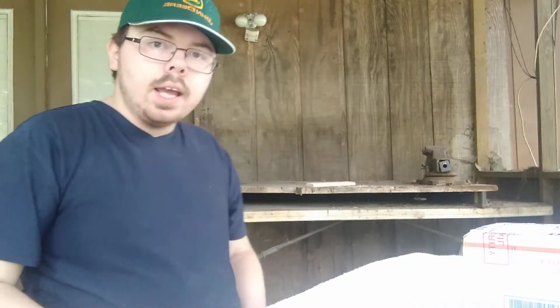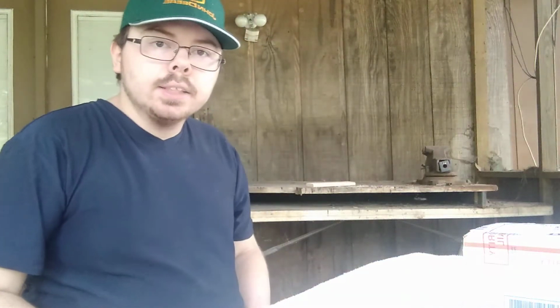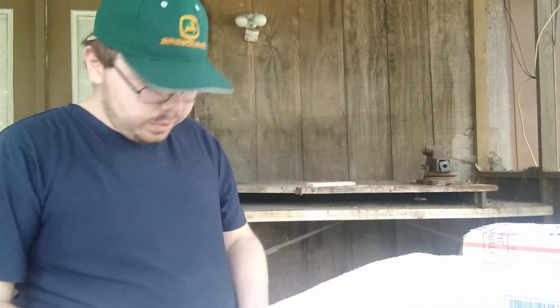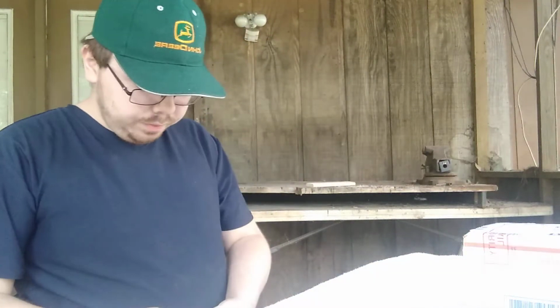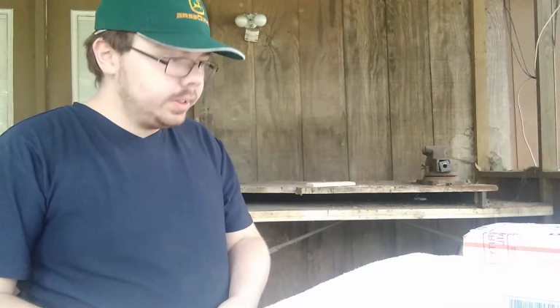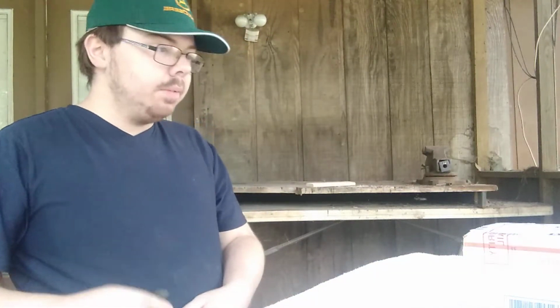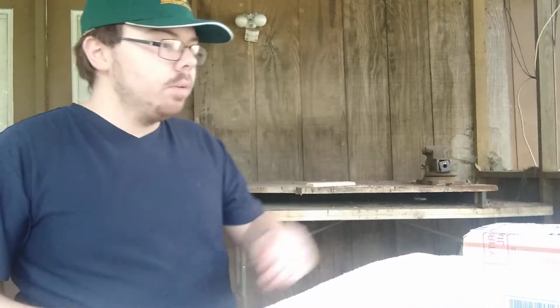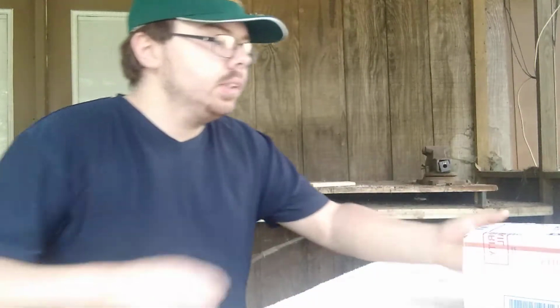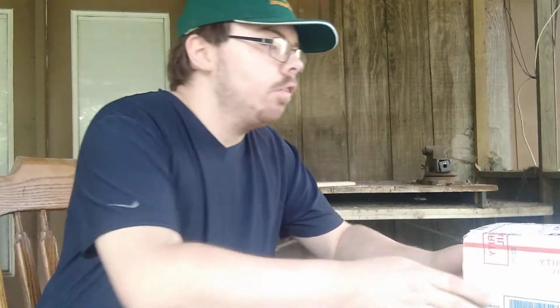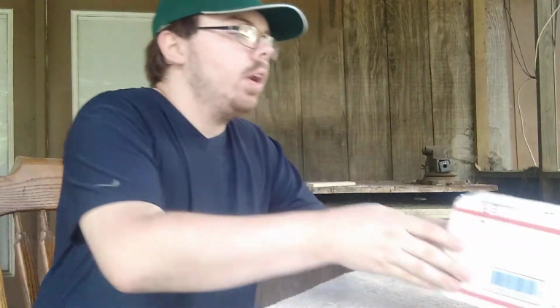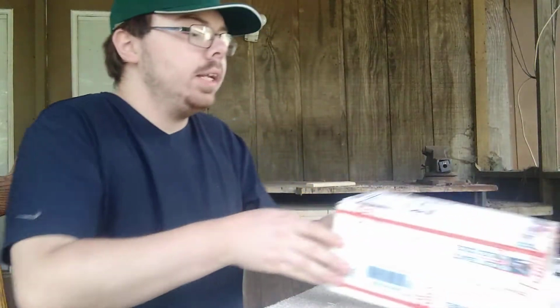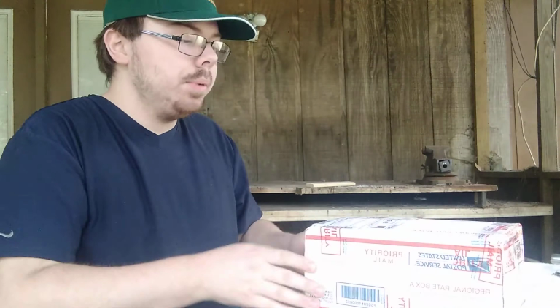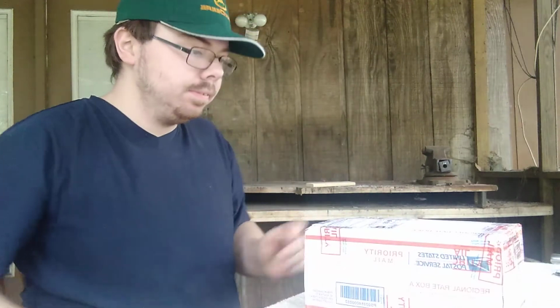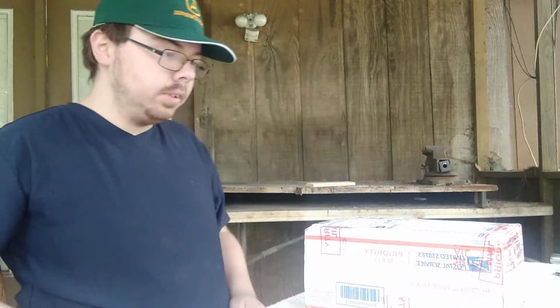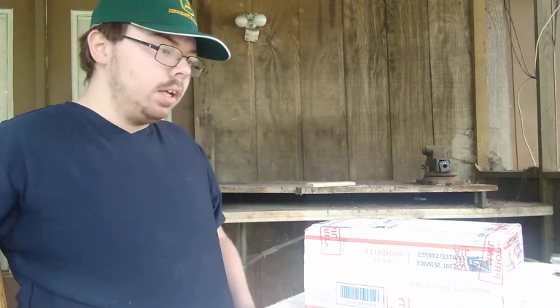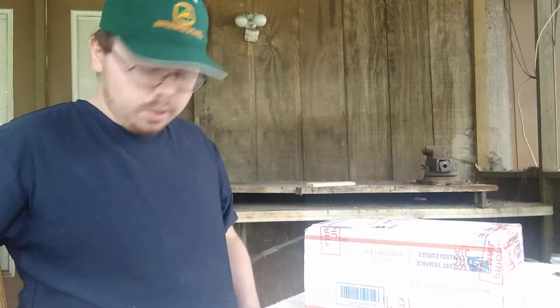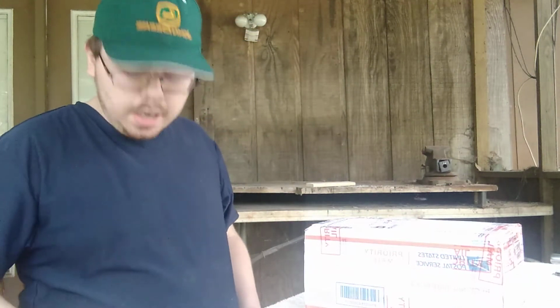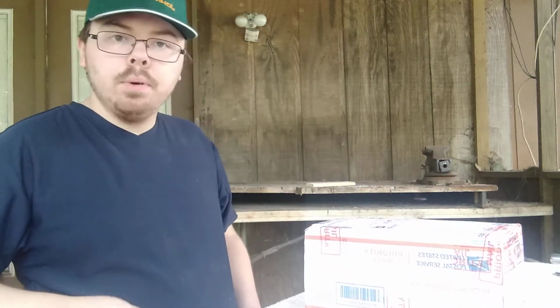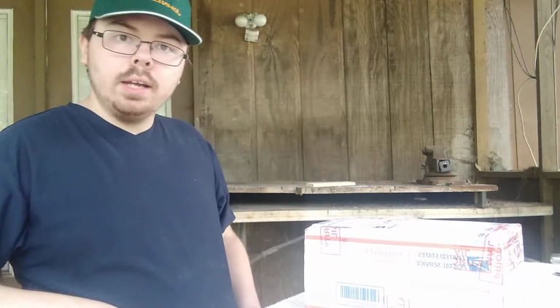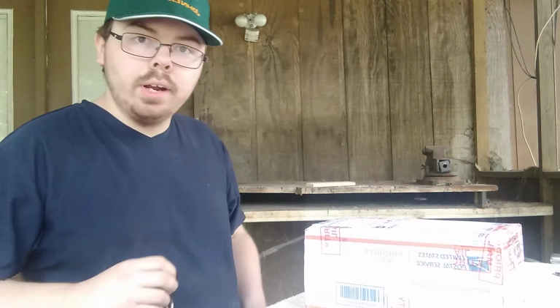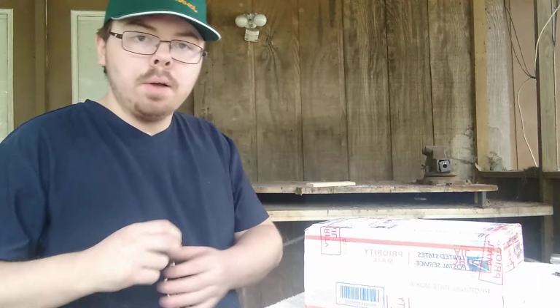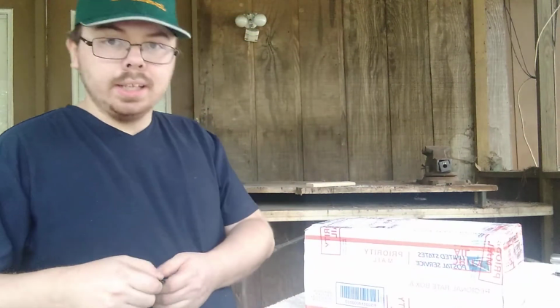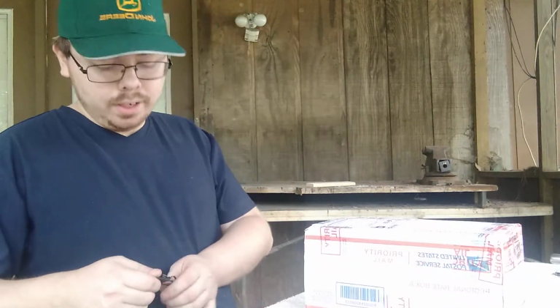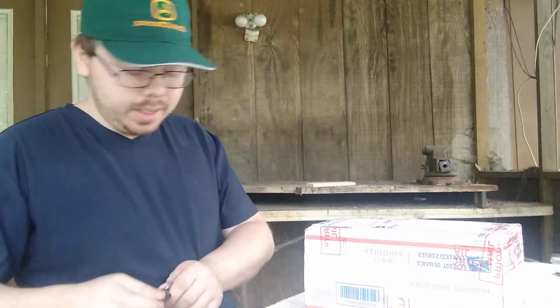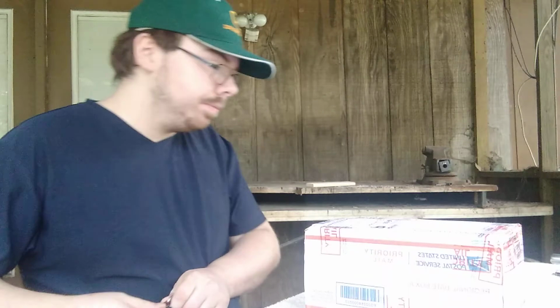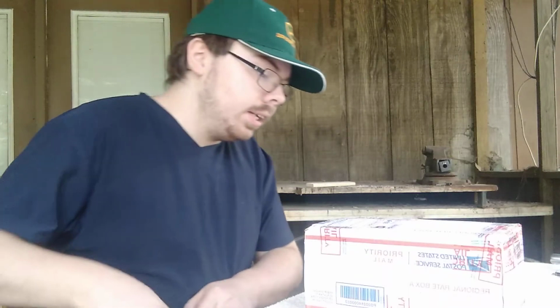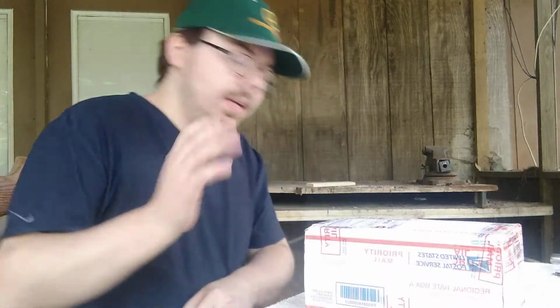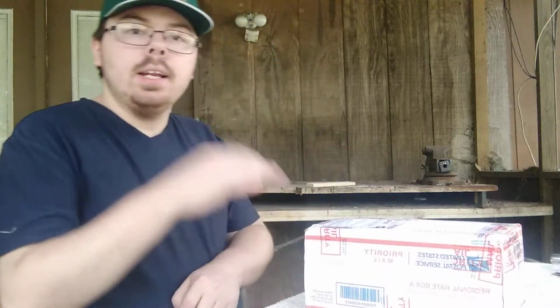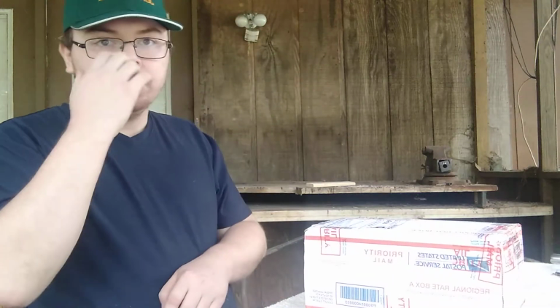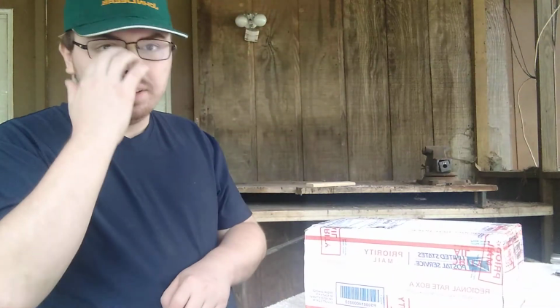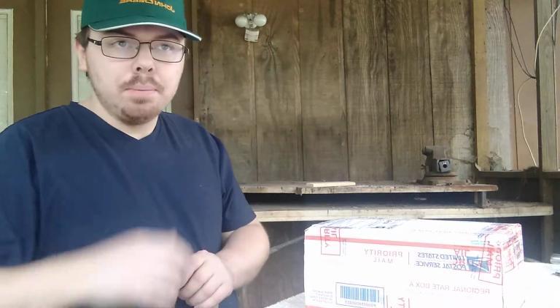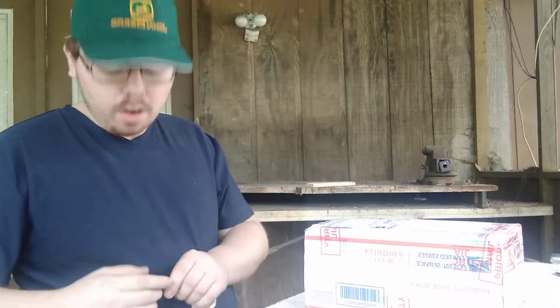Hey guys, back in a new YouTube video. Today it's going to be another unboxing video for my friend Ben Thomas. Those who may remember, he and I did a trade a while back and there's a video of that. So he and I did another trade with me and my father.